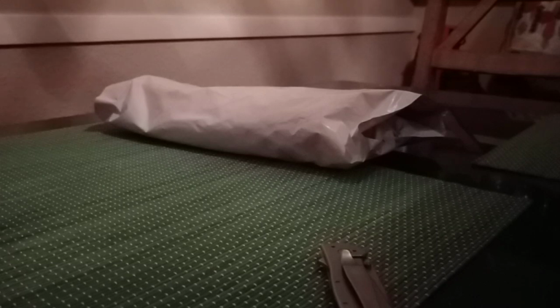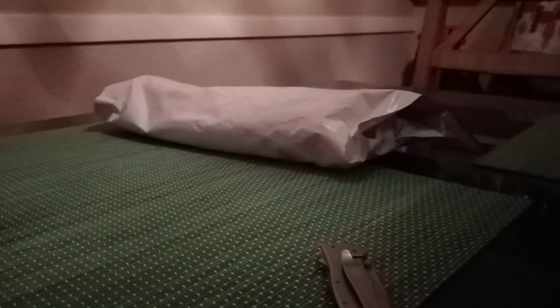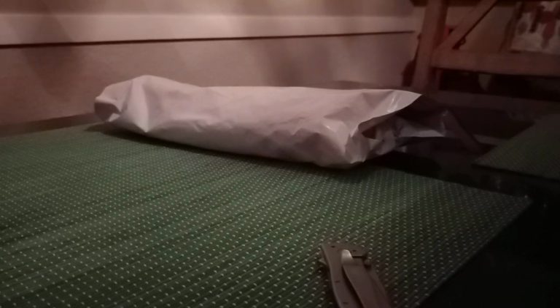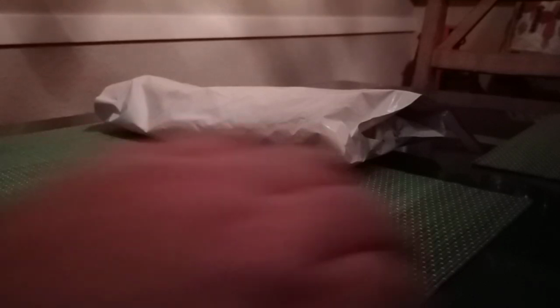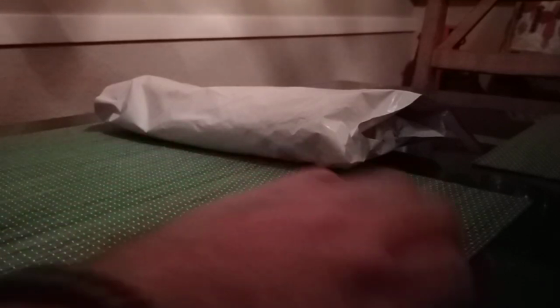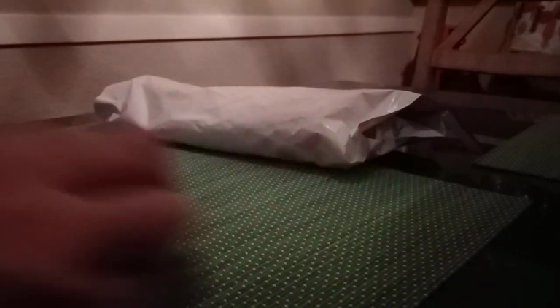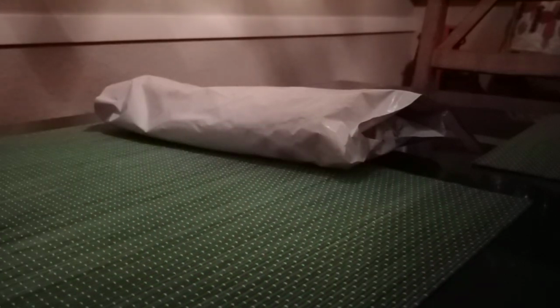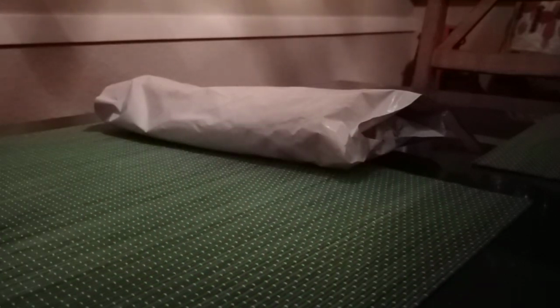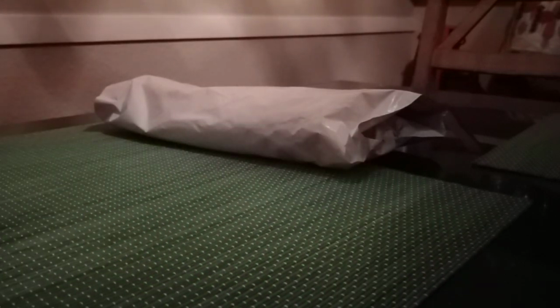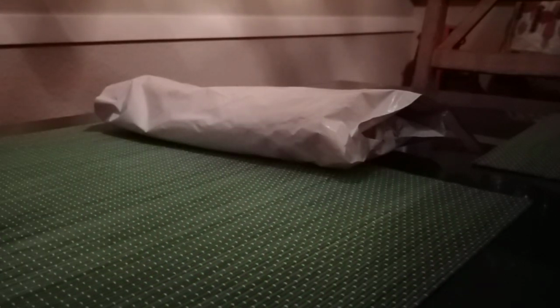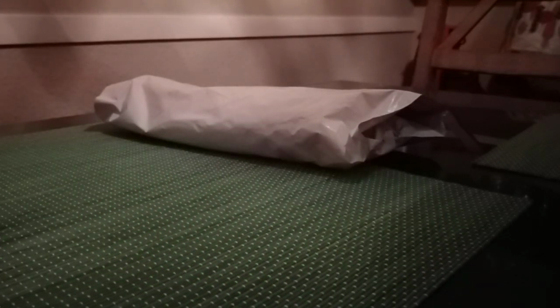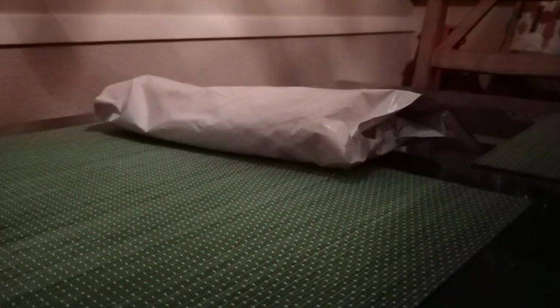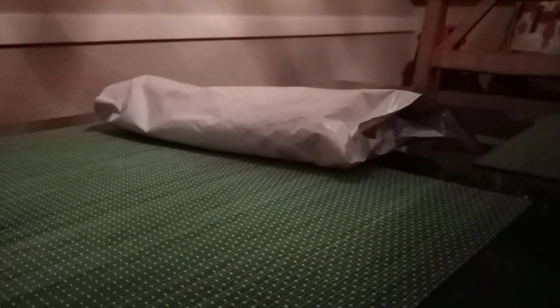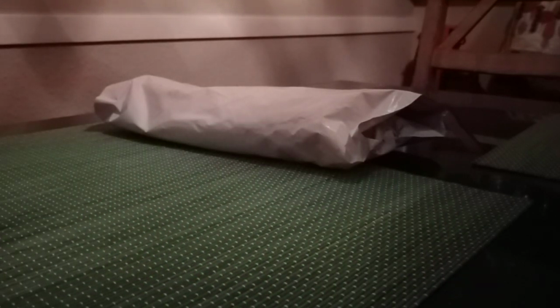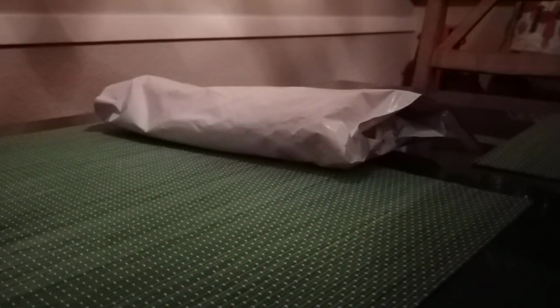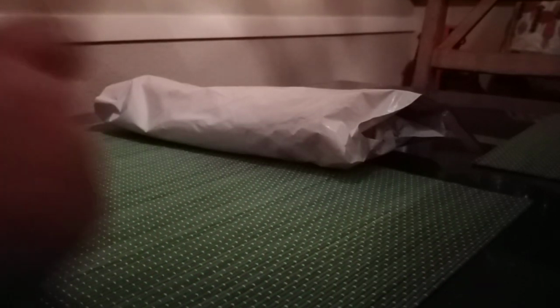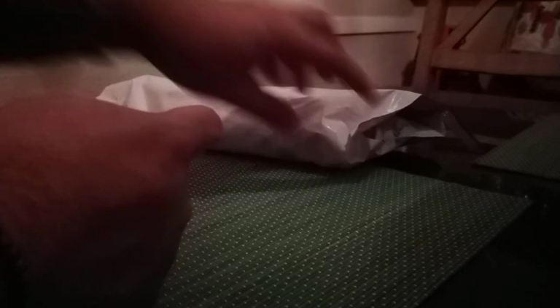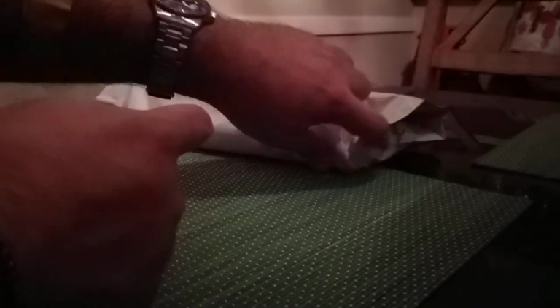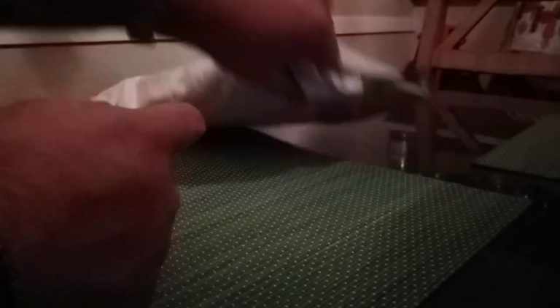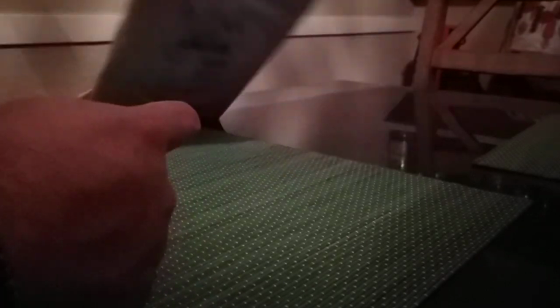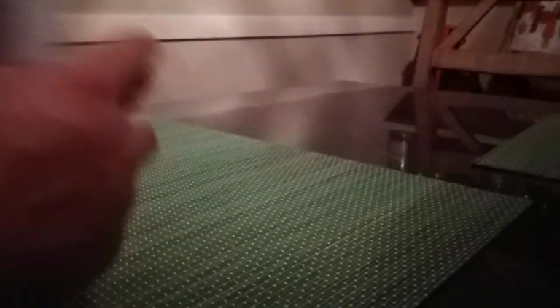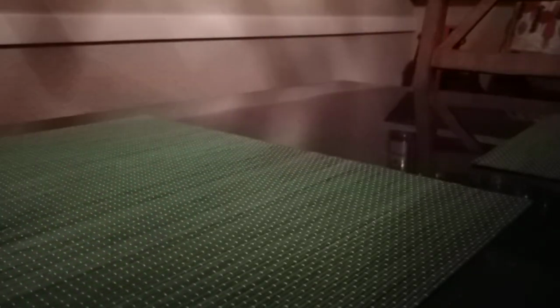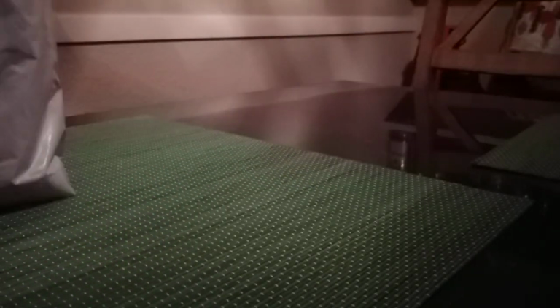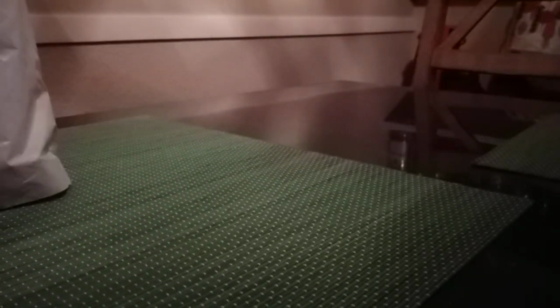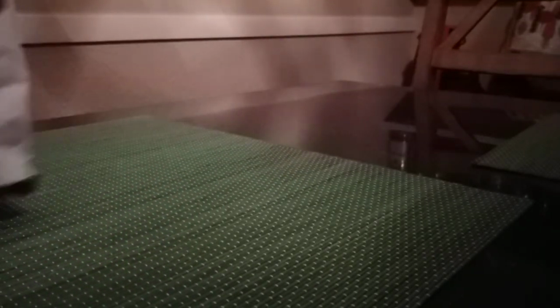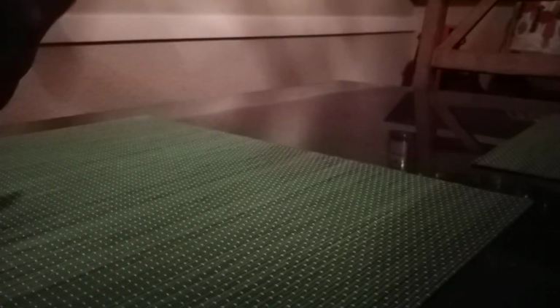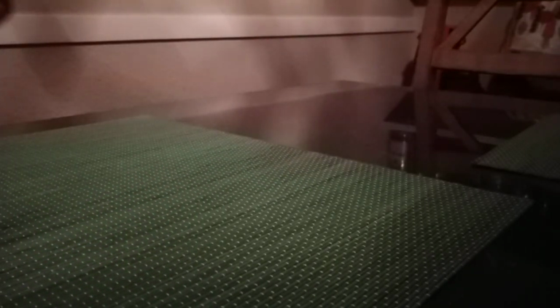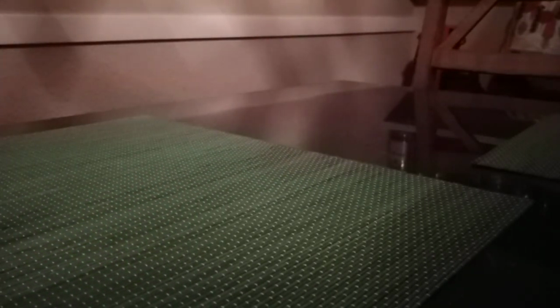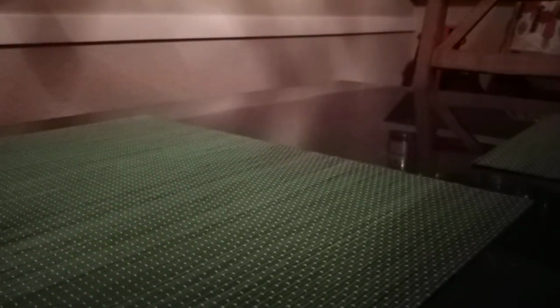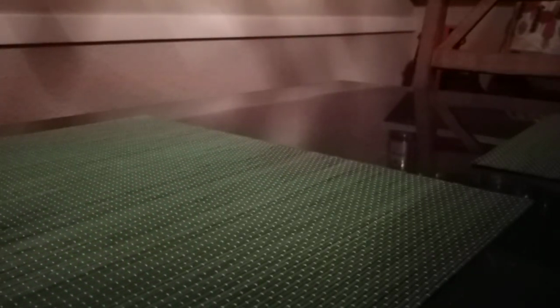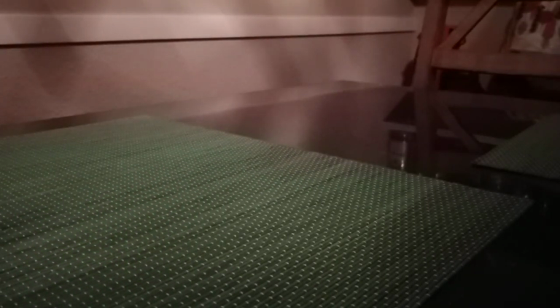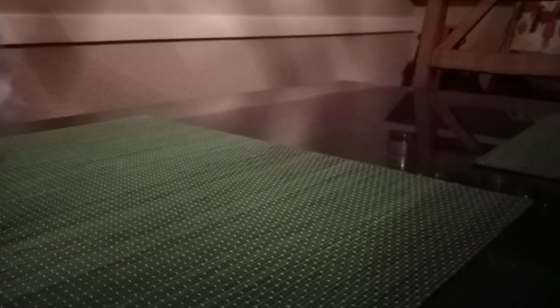Hello everyone. We got a new watch today — the Boulder Venture Automatic Titanium, 38mm.